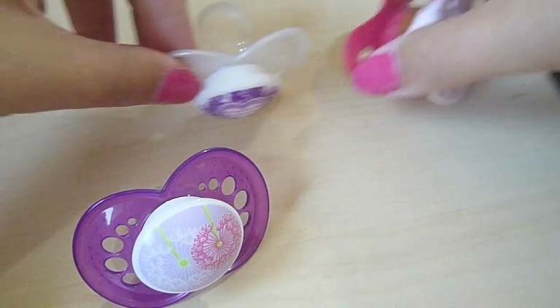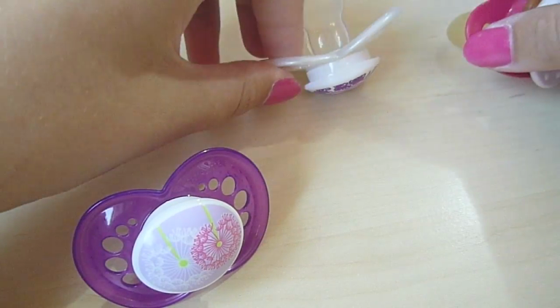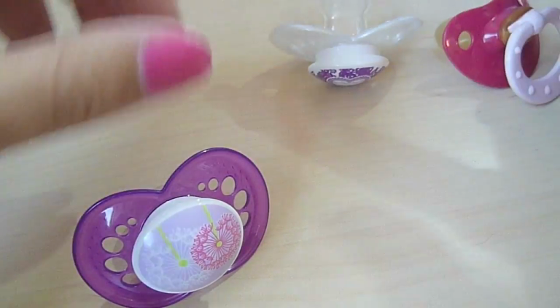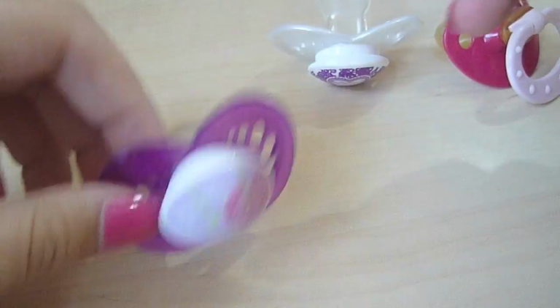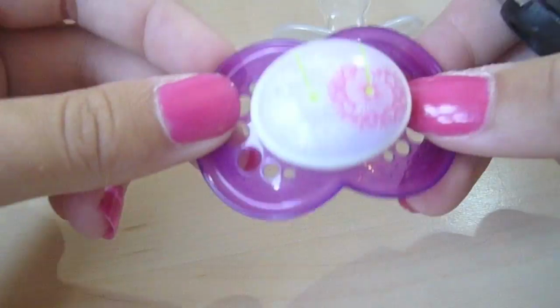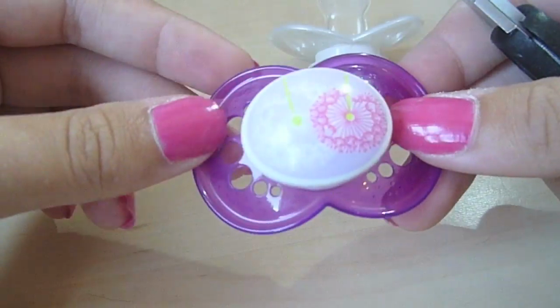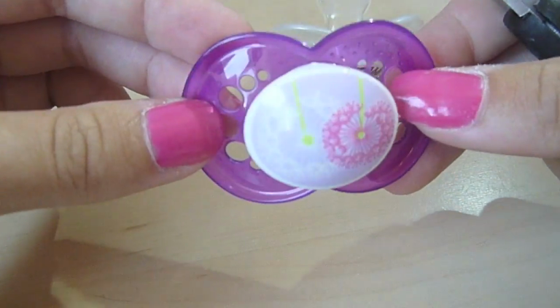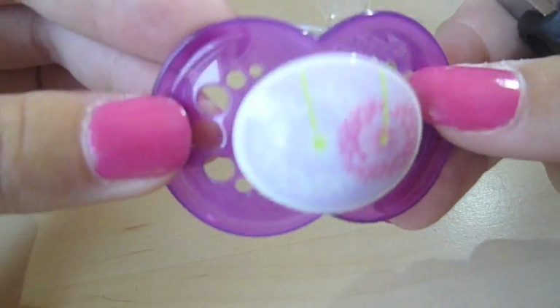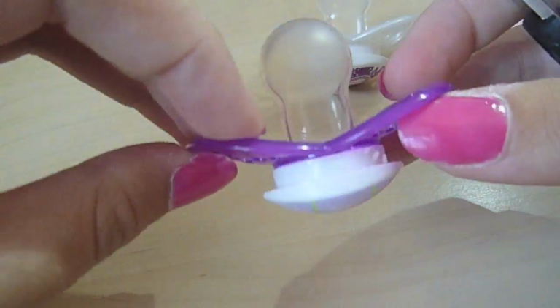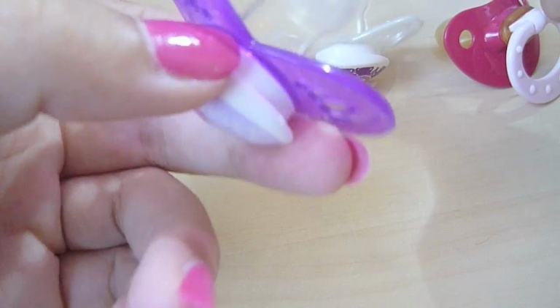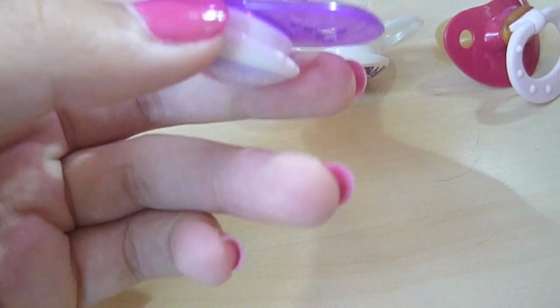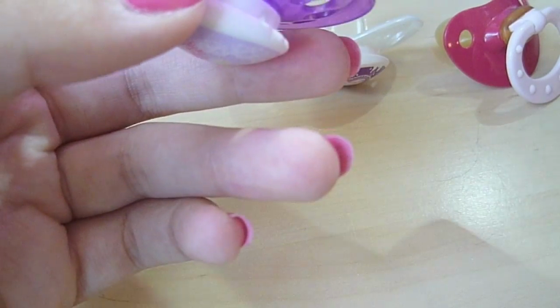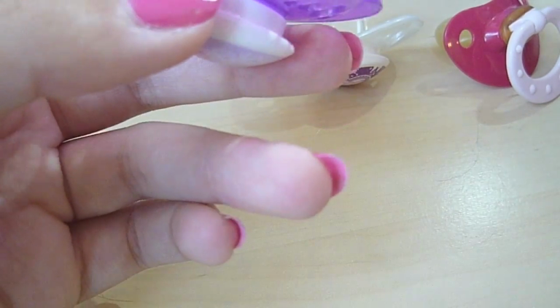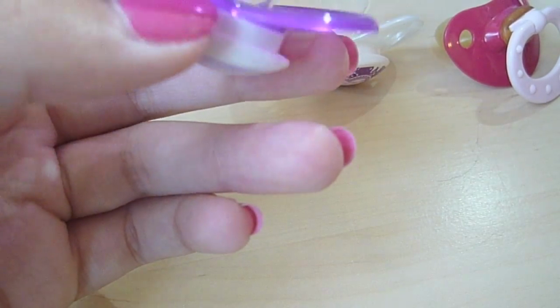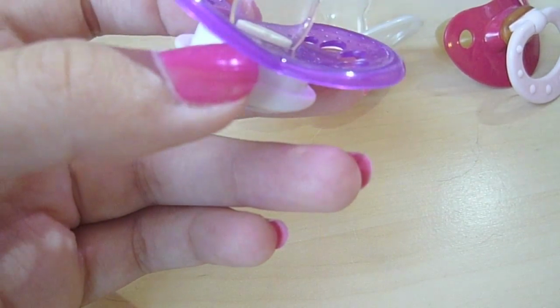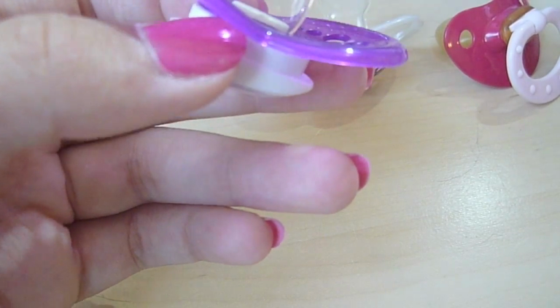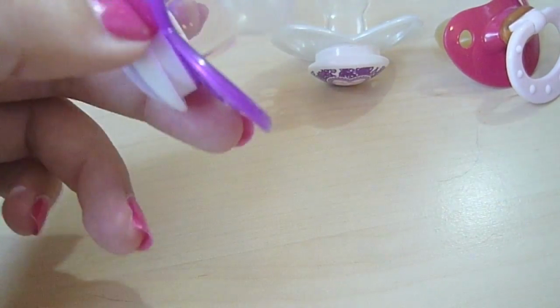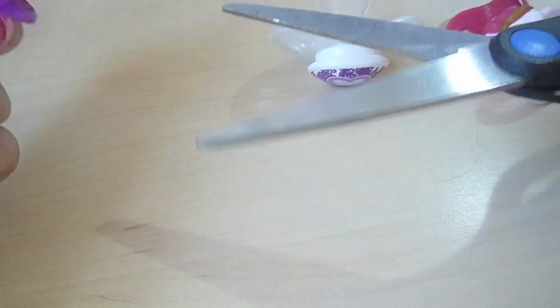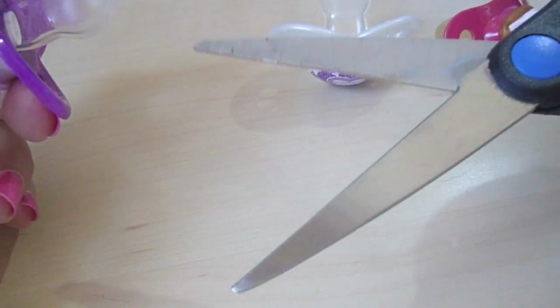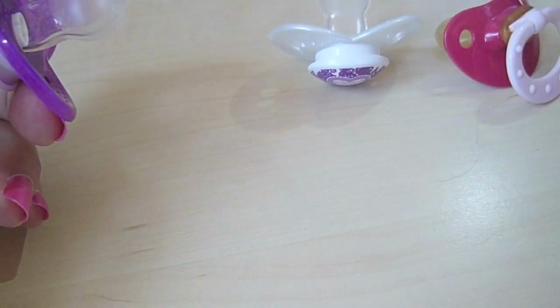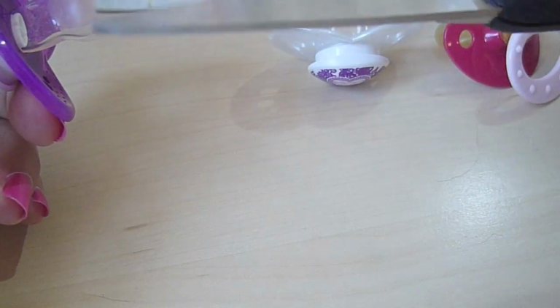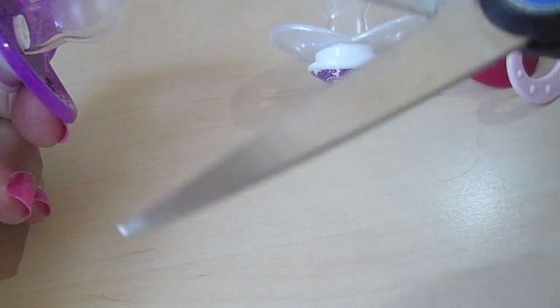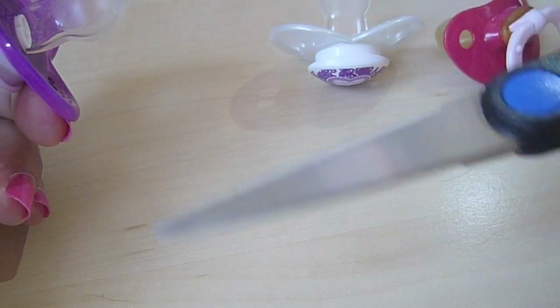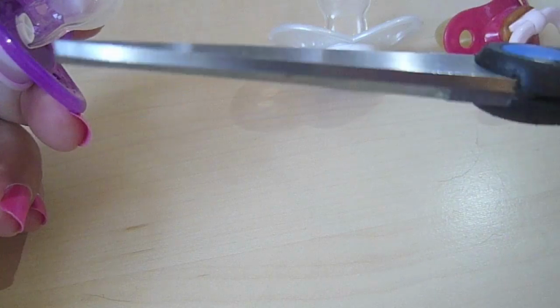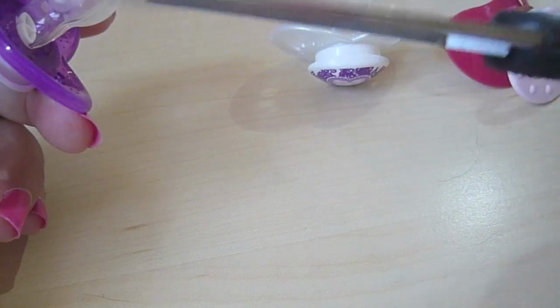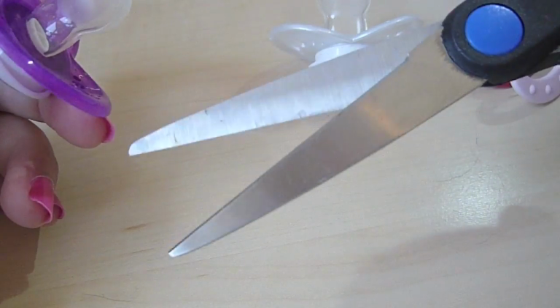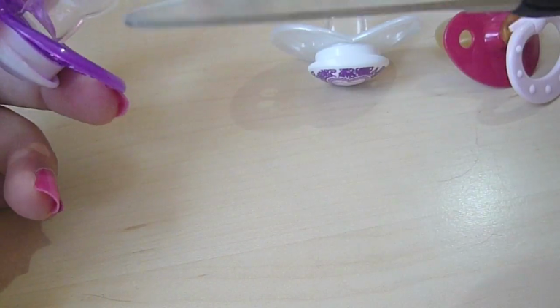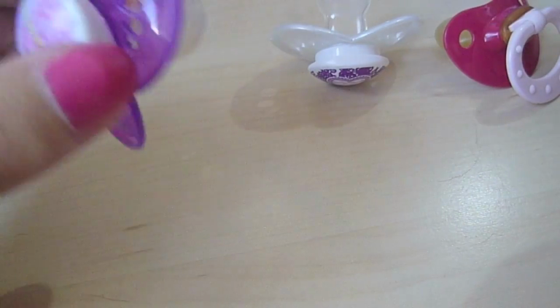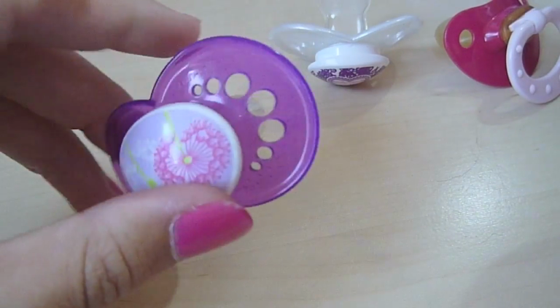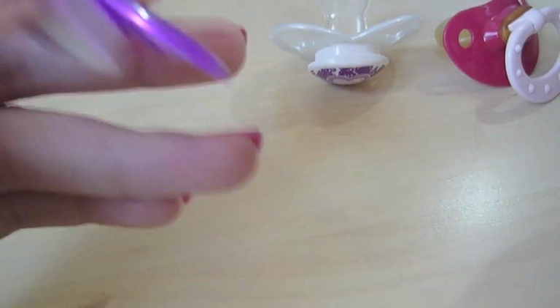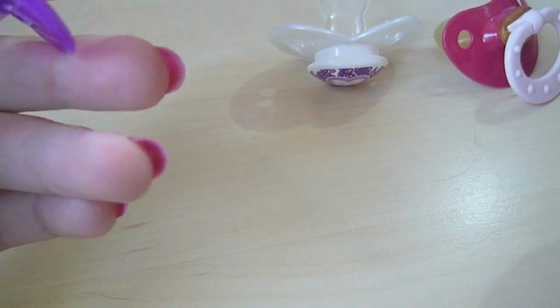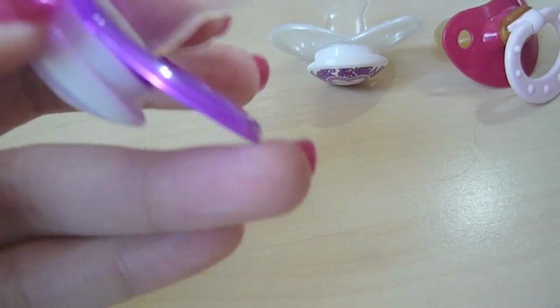I'm just going to show you with a MAM pacifier because I pretty much only use MAM pacifiers. Of course, what you need is a scissor and a pacifier, and that's it.